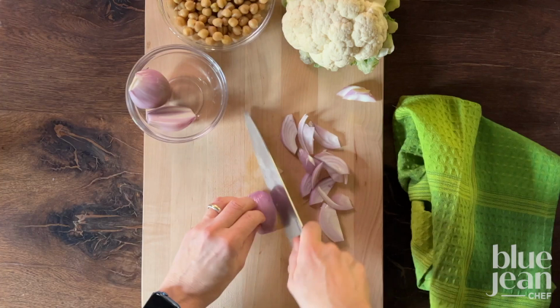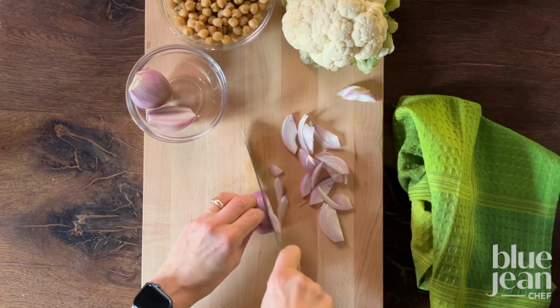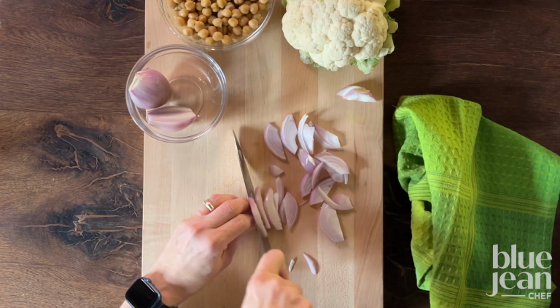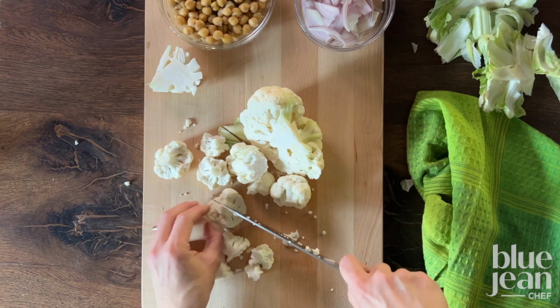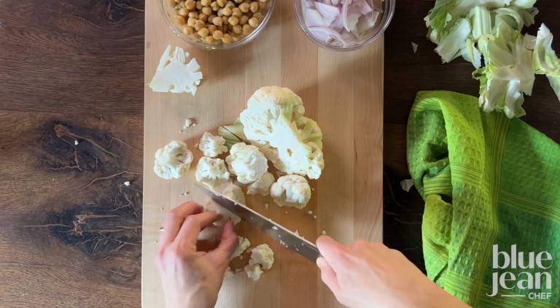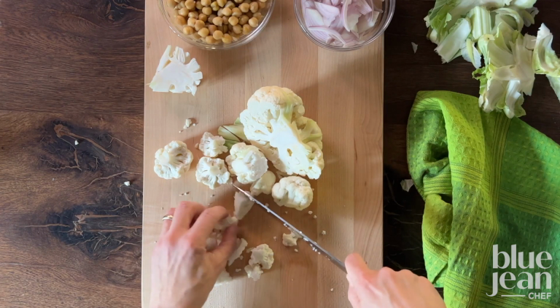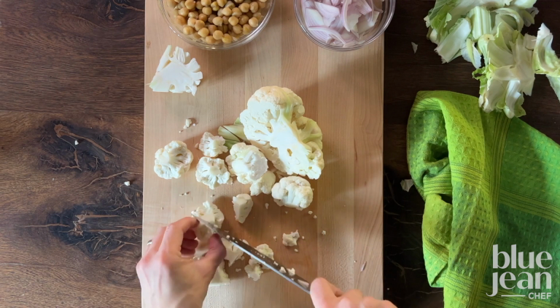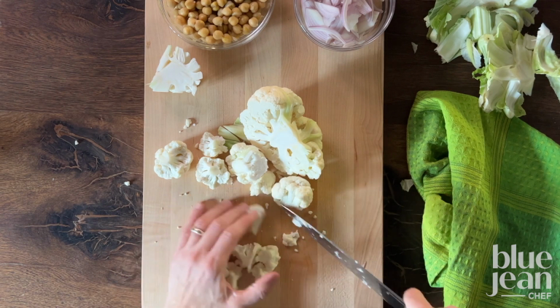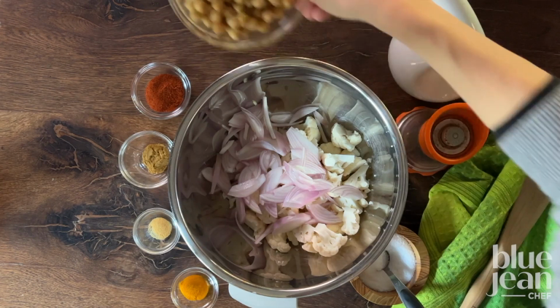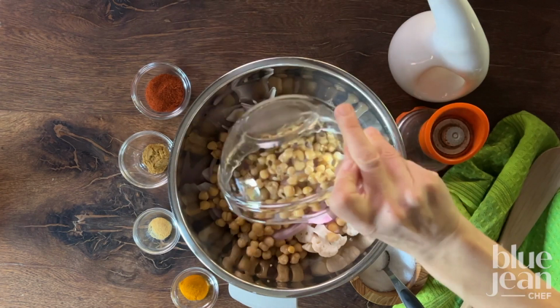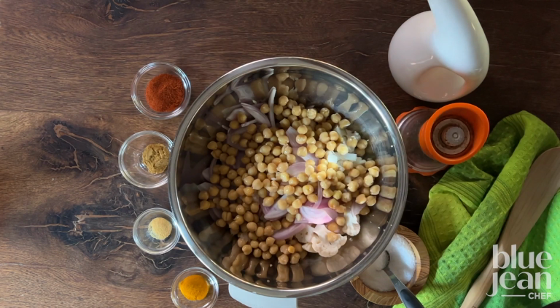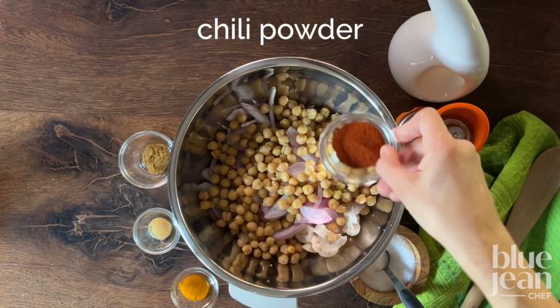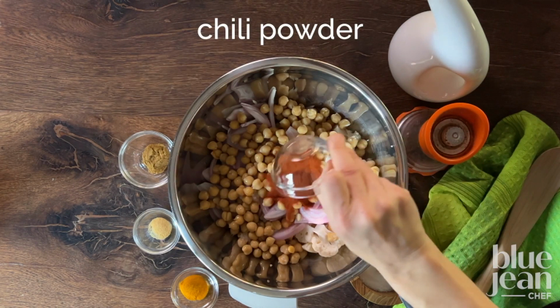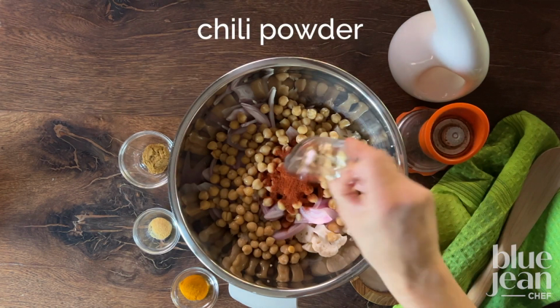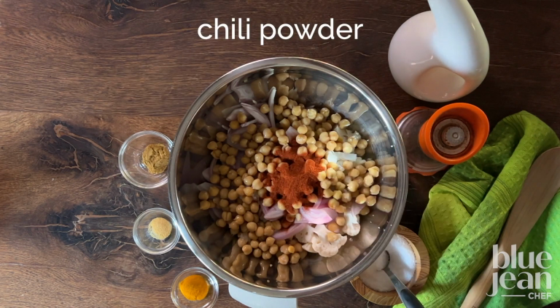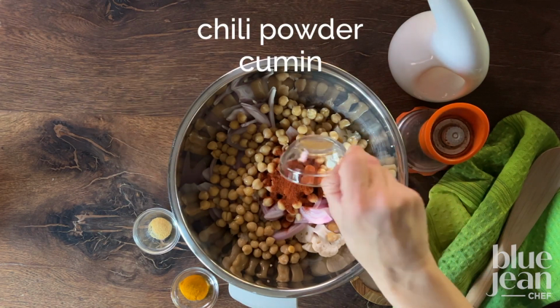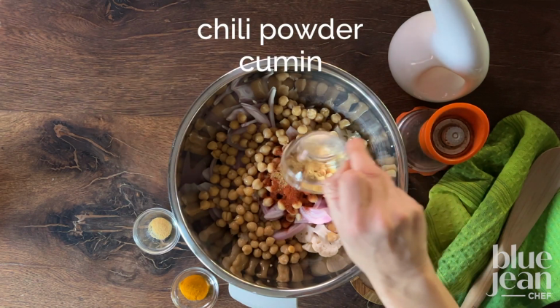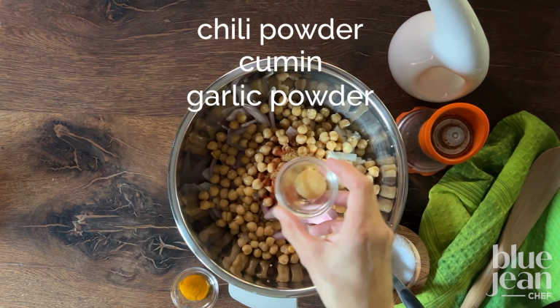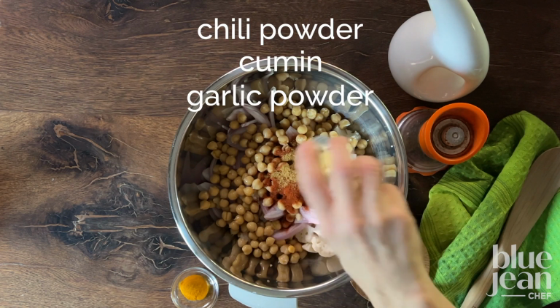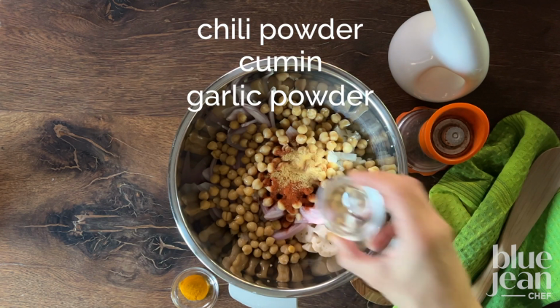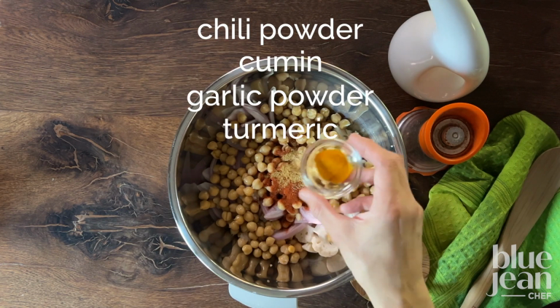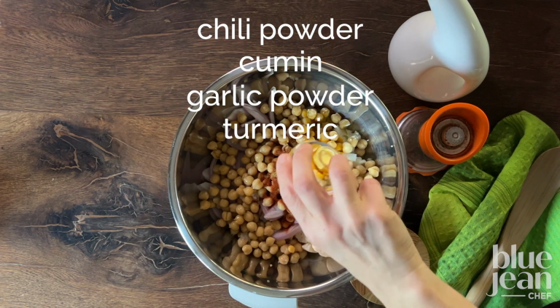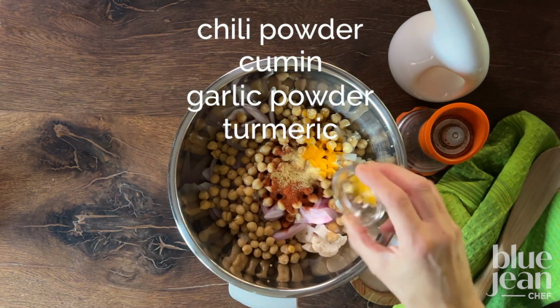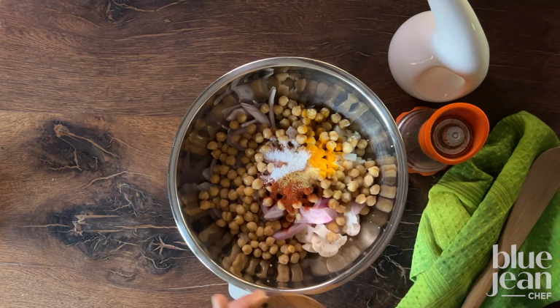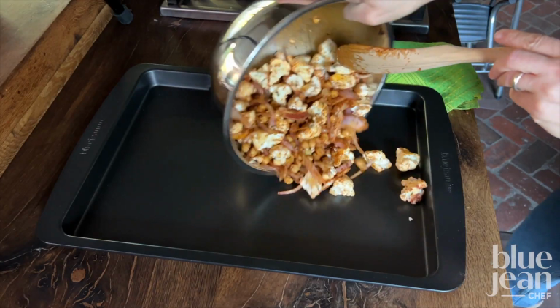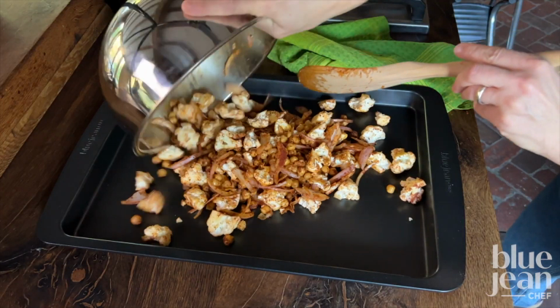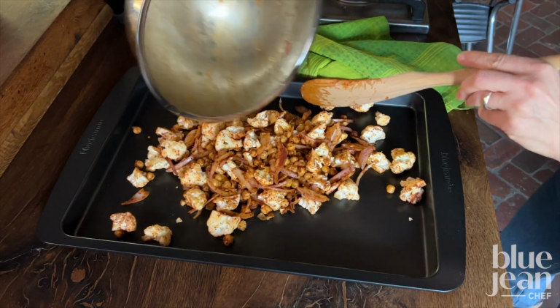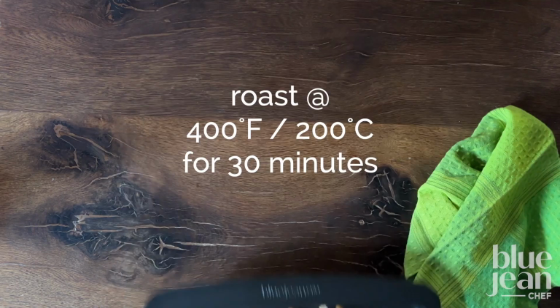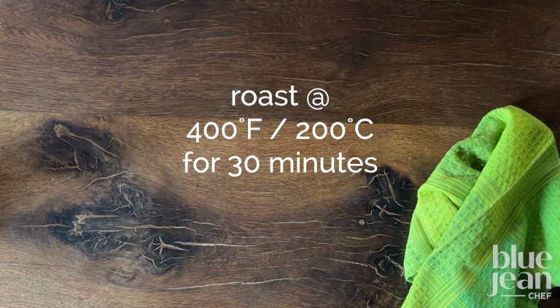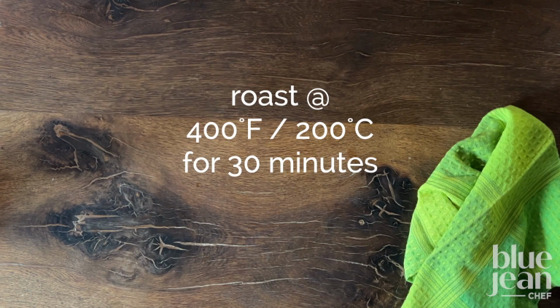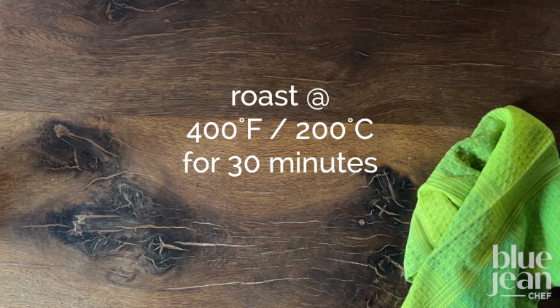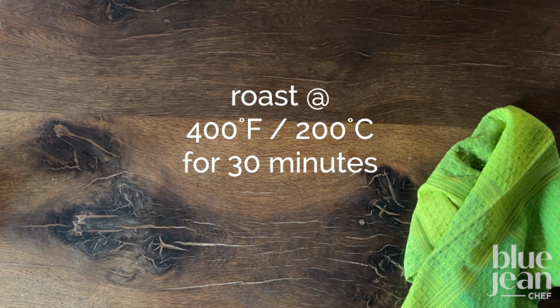Slice a couple of shallots. Cut the cauliflower into bite-sized pieces and toss both of those things with chickpeas, chili powder, cumin, garlic powder, turmeric, salt and pepper, a little bit of olive oil and roast it at 400 degrees for about half an hour.